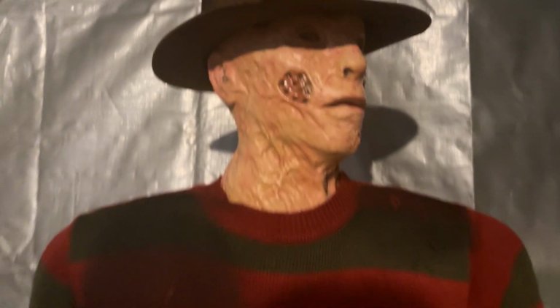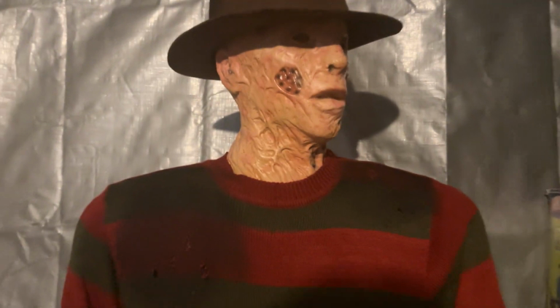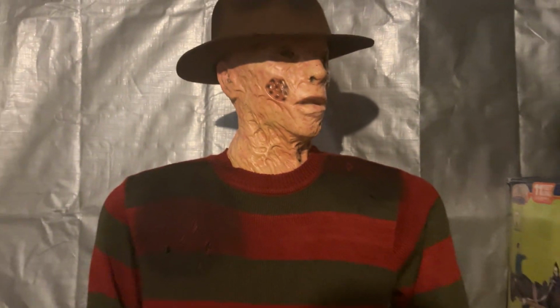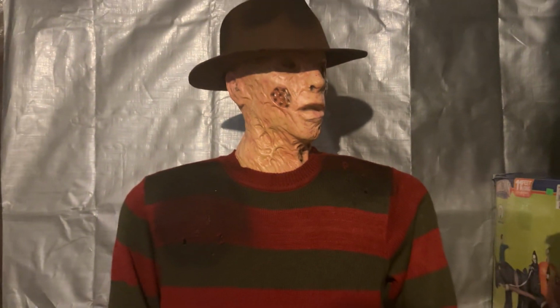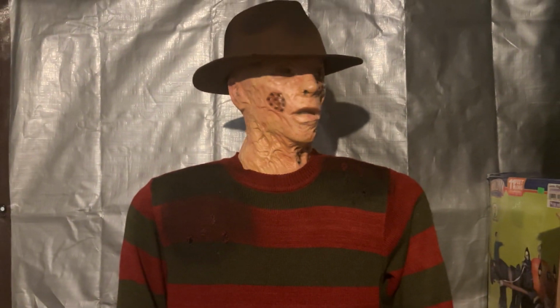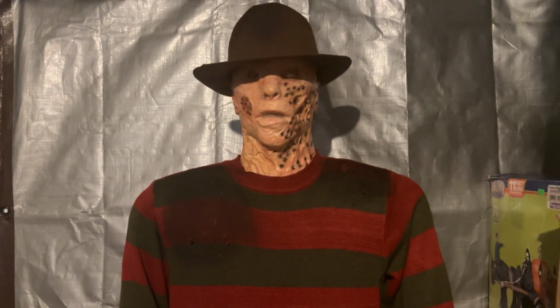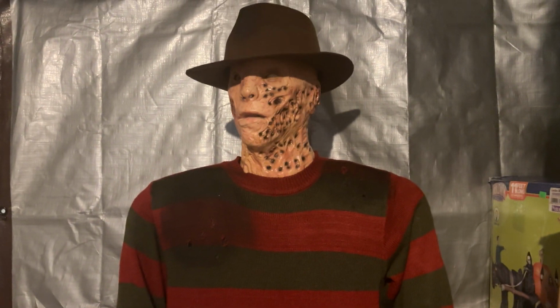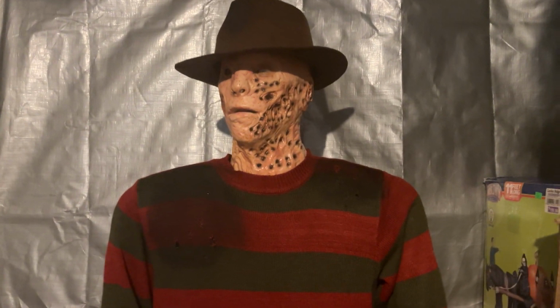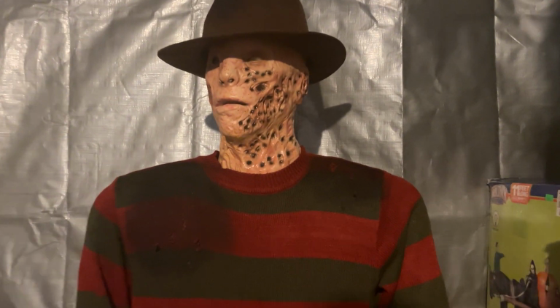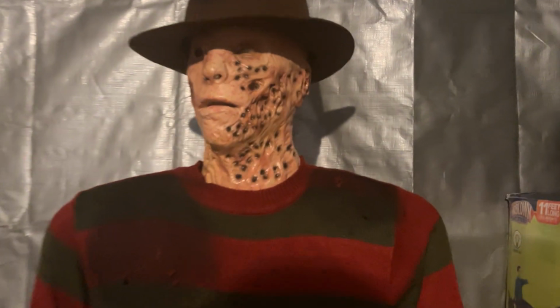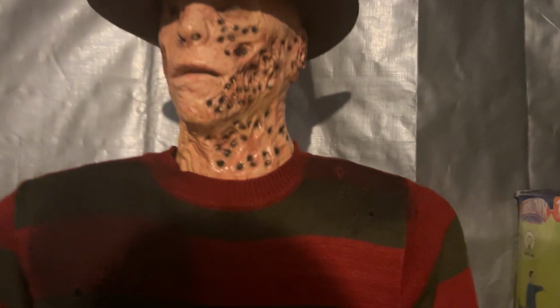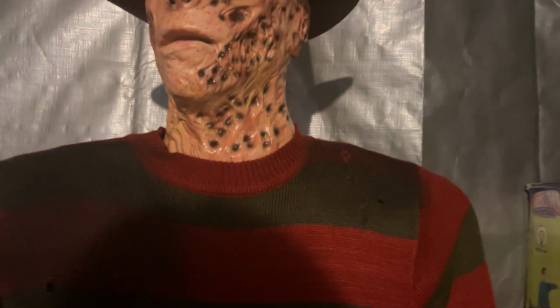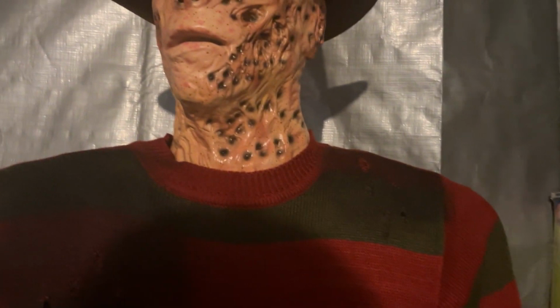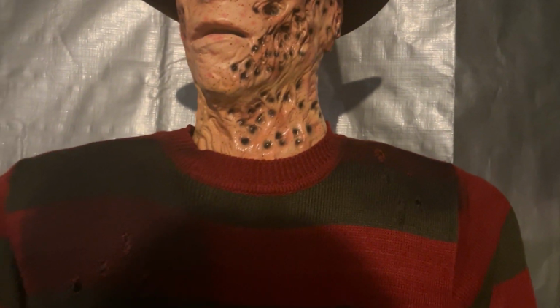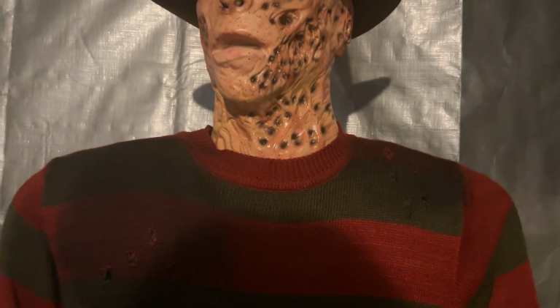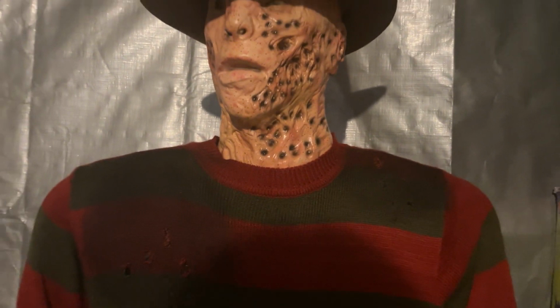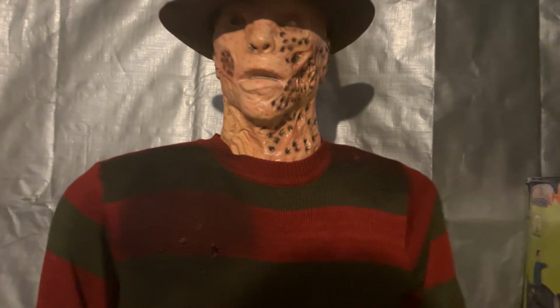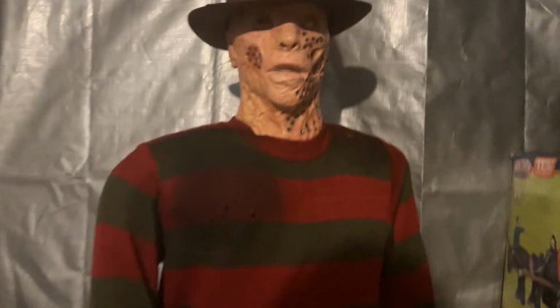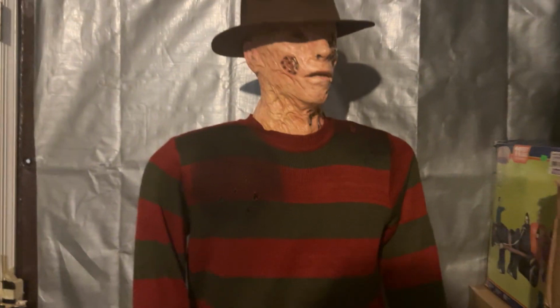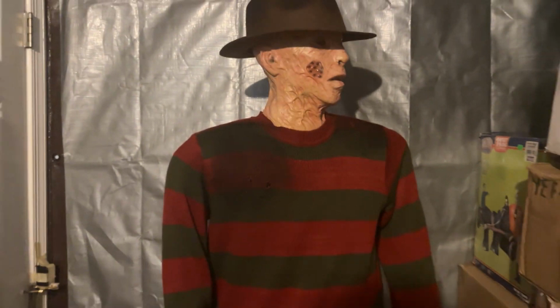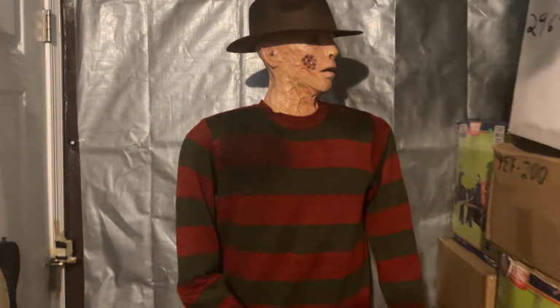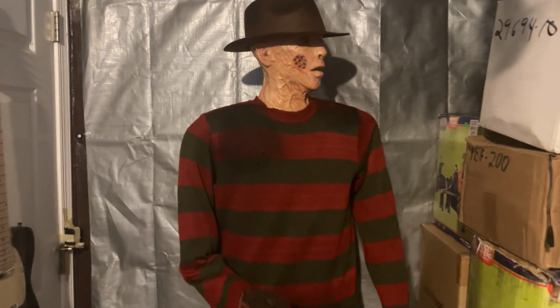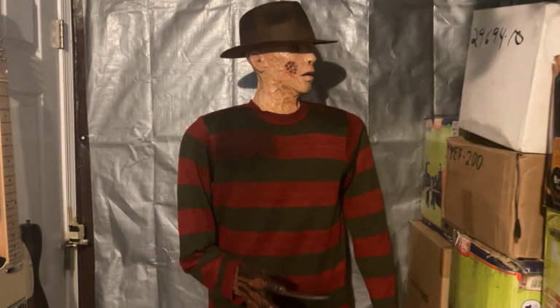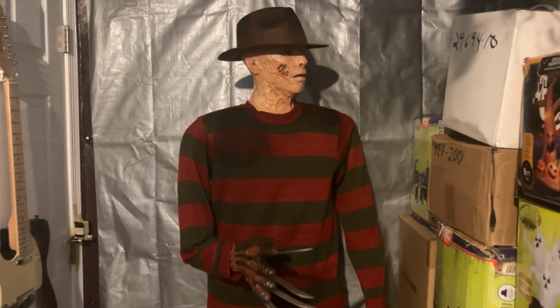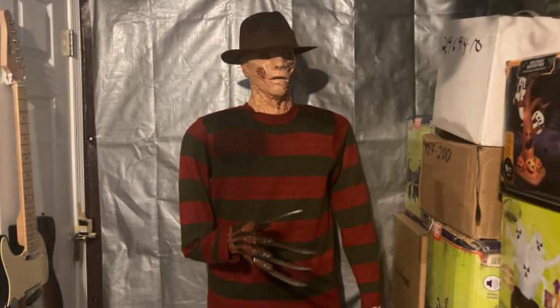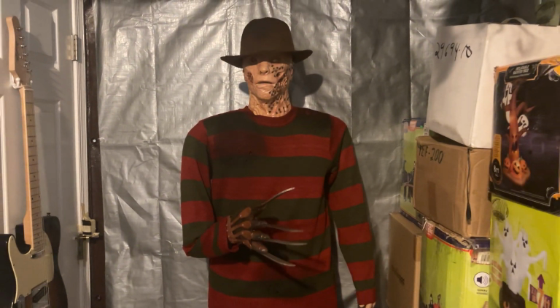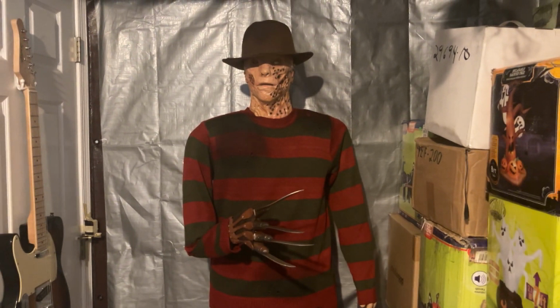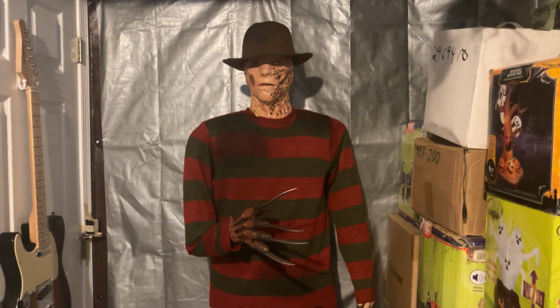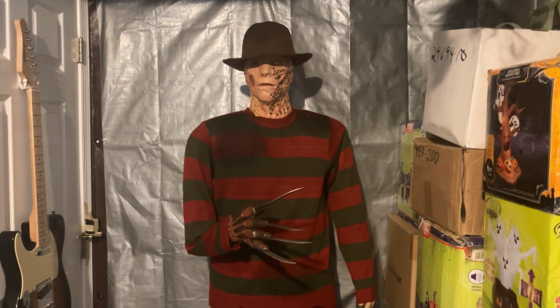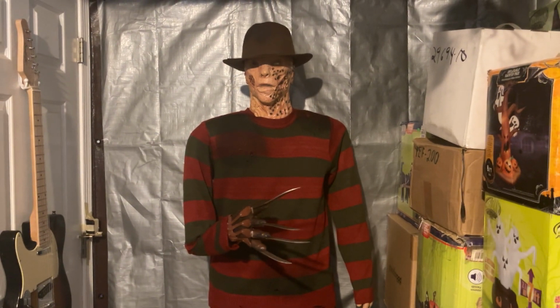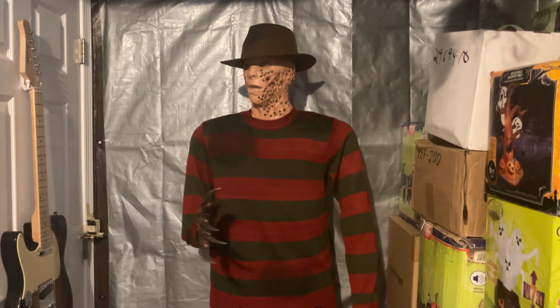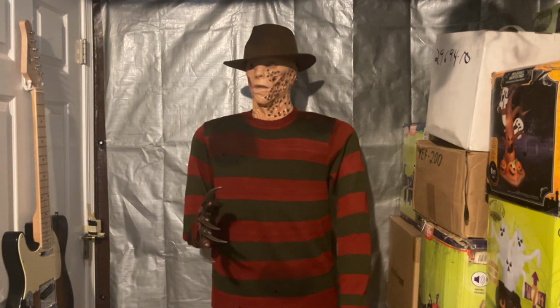"I'm your nightmare." "You have nothing to worry about." "This one hurt just a little bit."